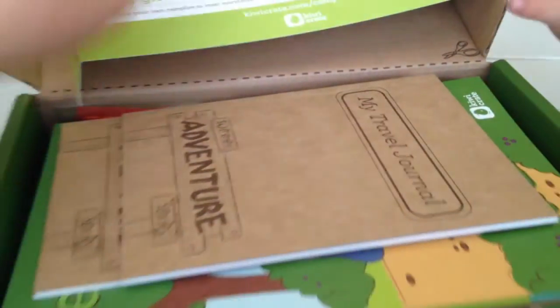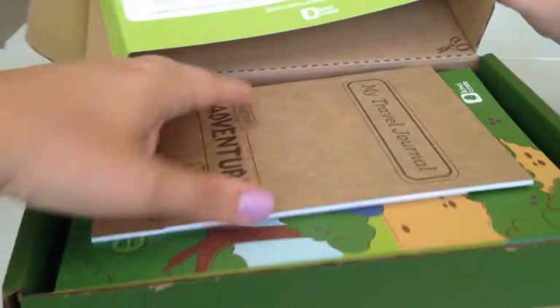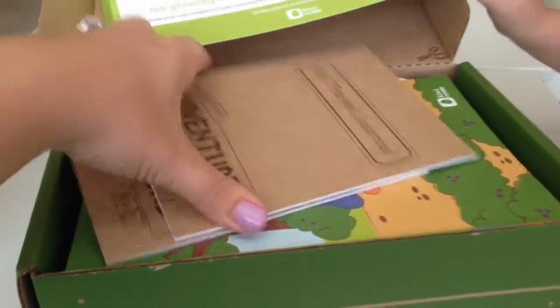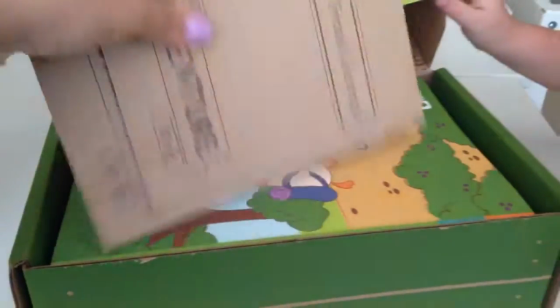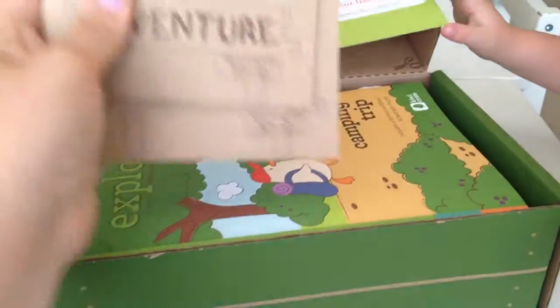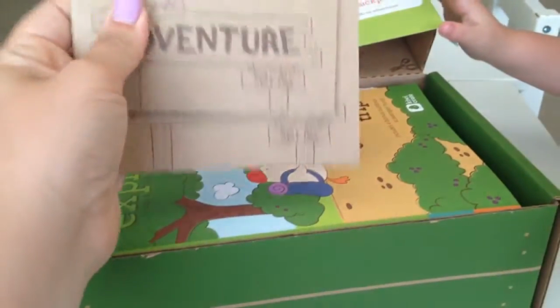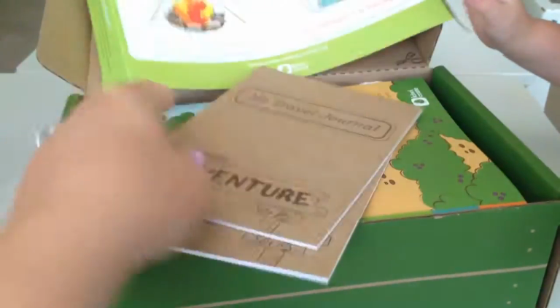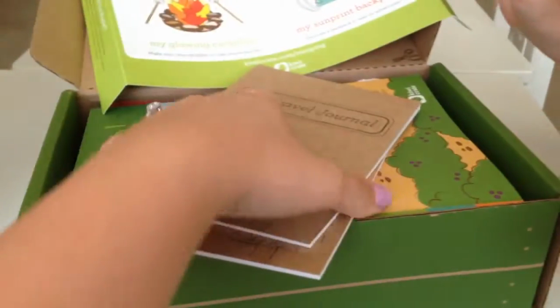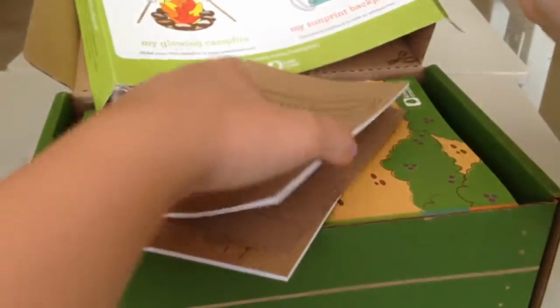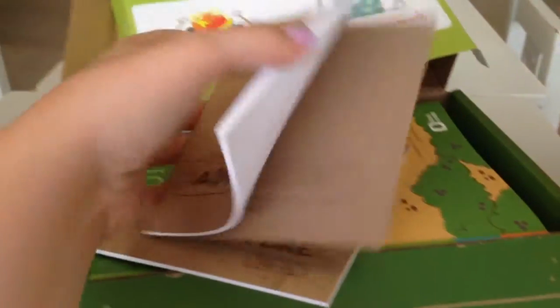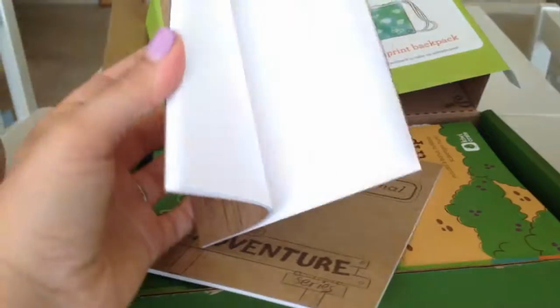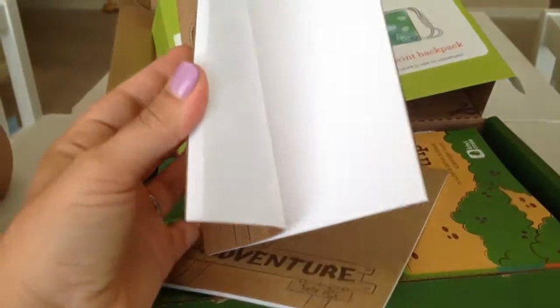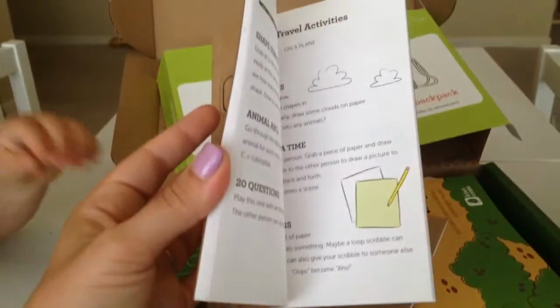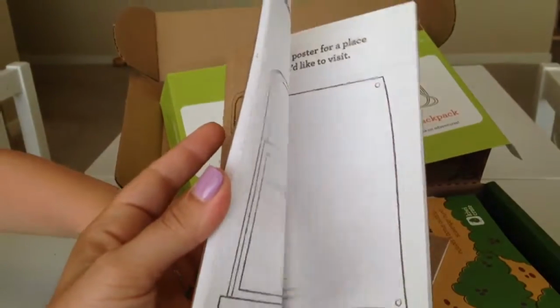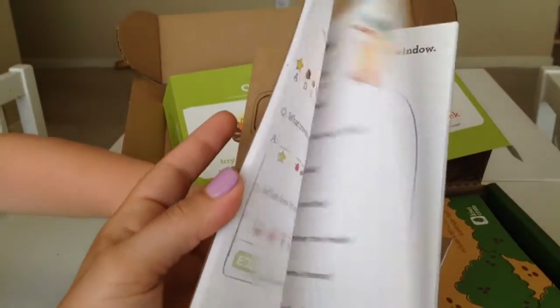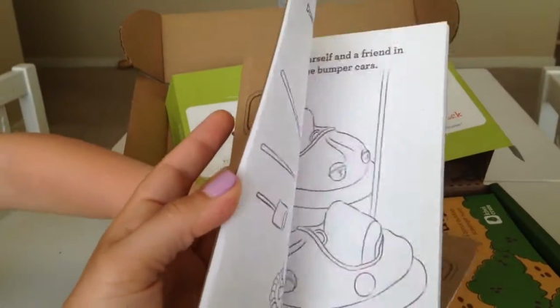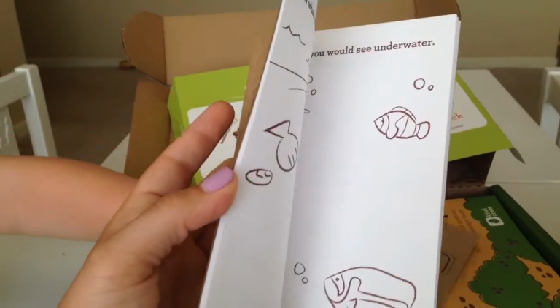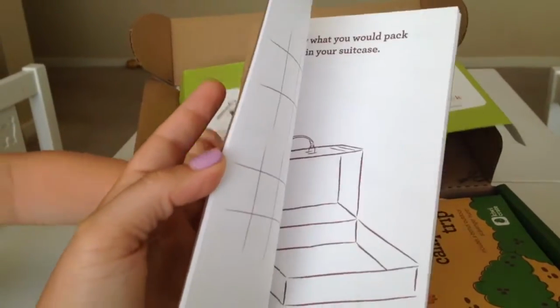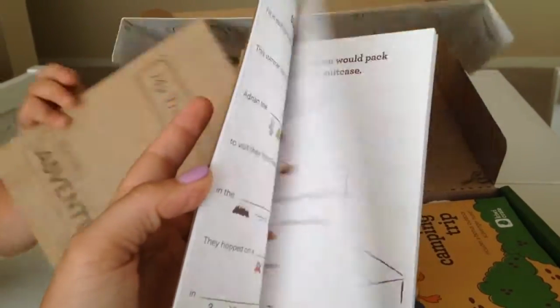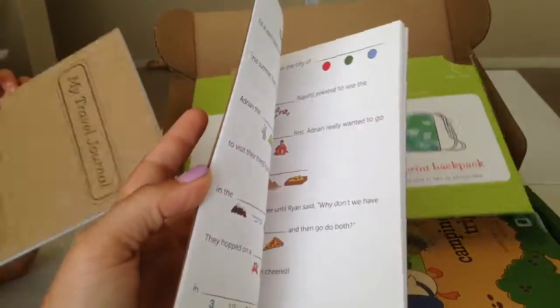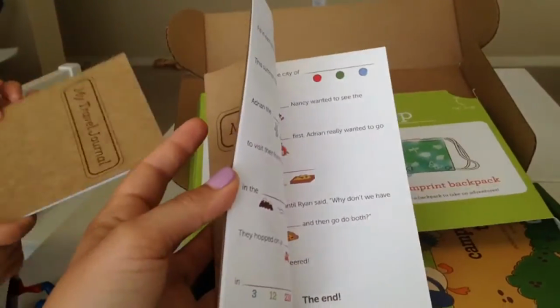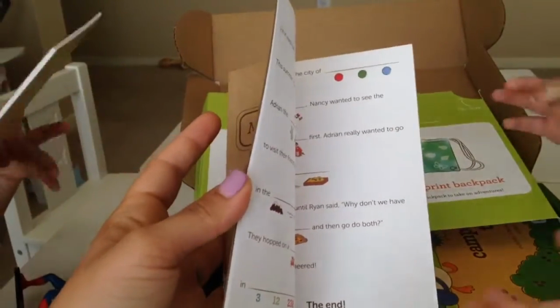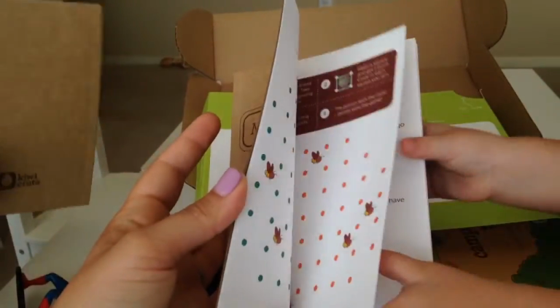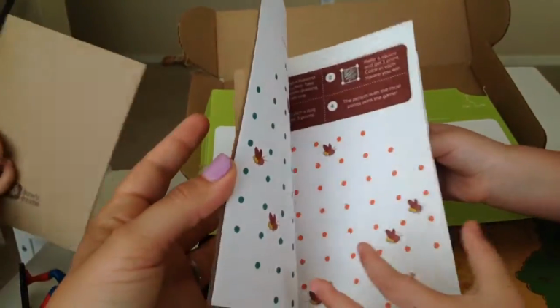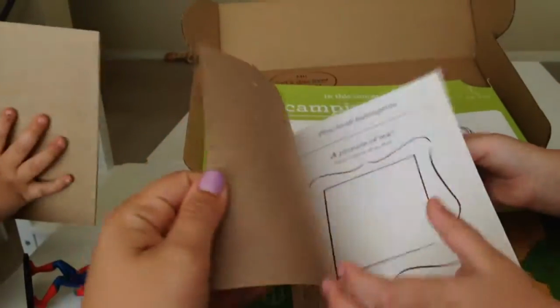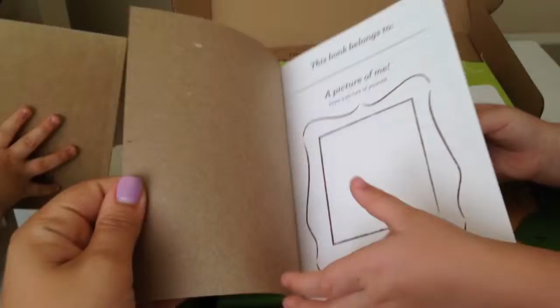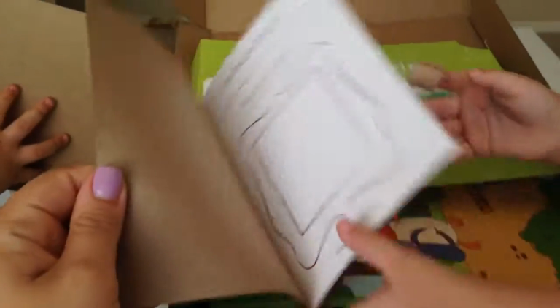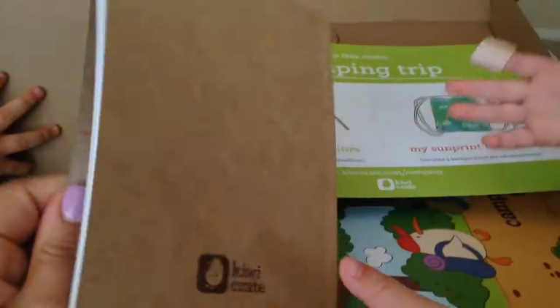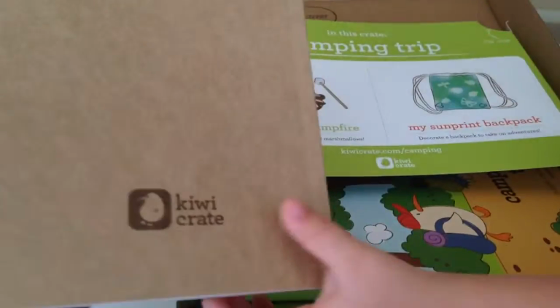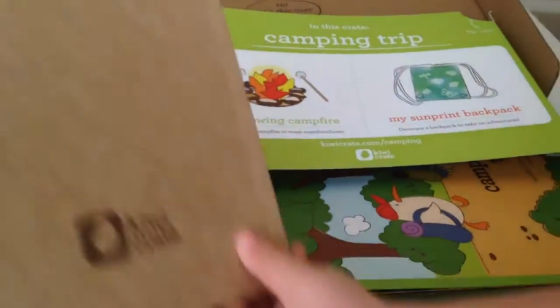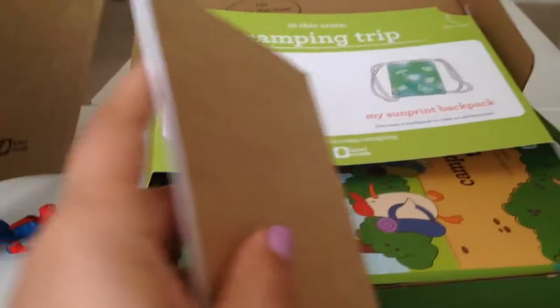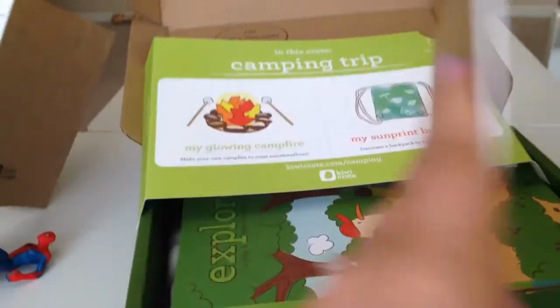And we get a travel journal for the summer. I was reading about that — they were emailing it to us. Cute little travel journal, it's got lots of information in it. A picture of me for each of them to fill out.